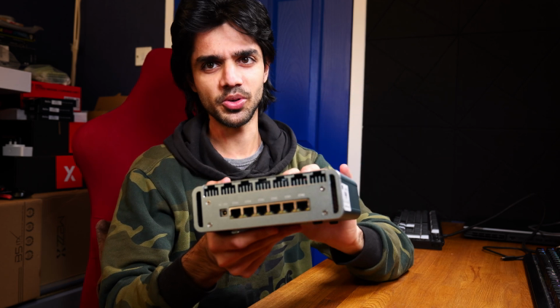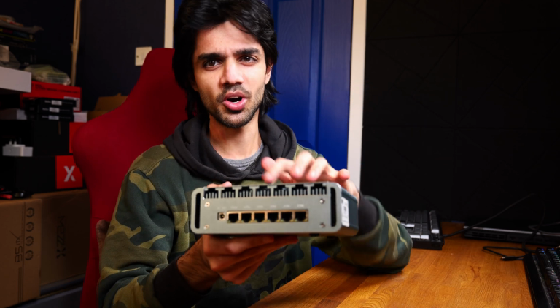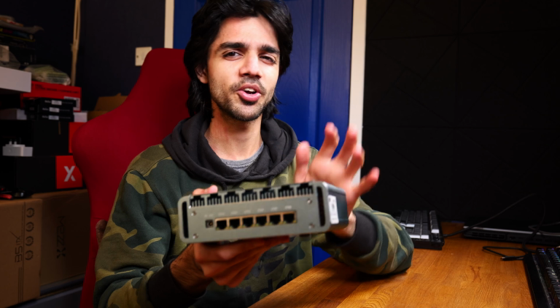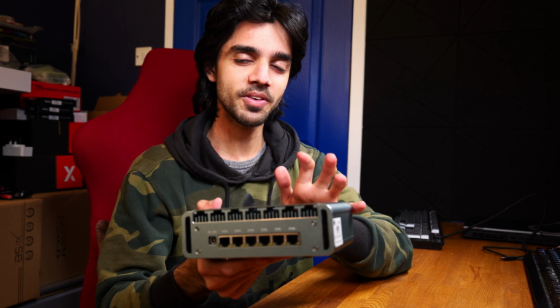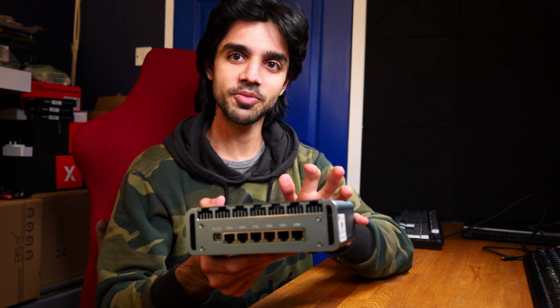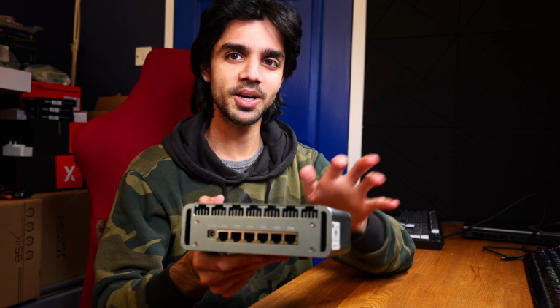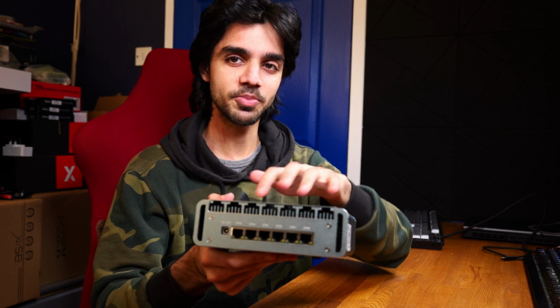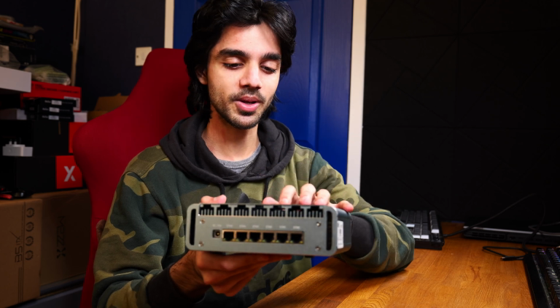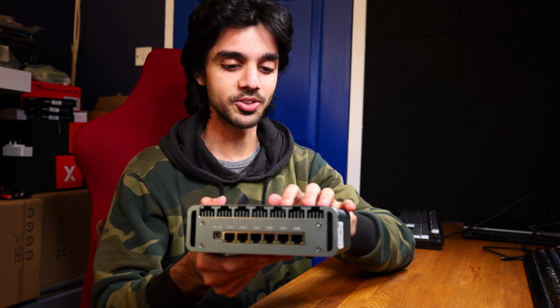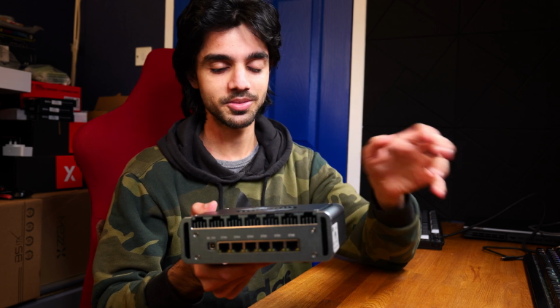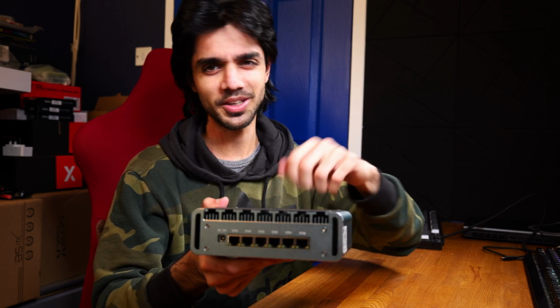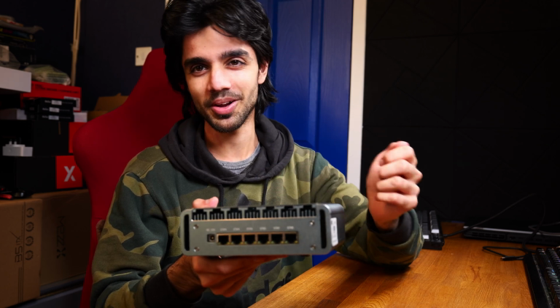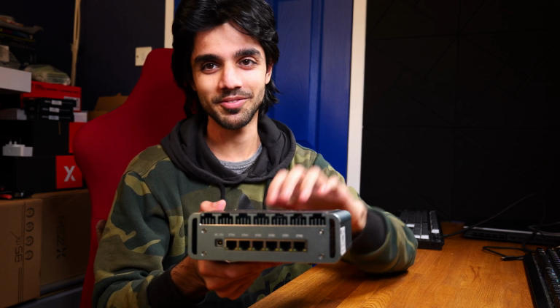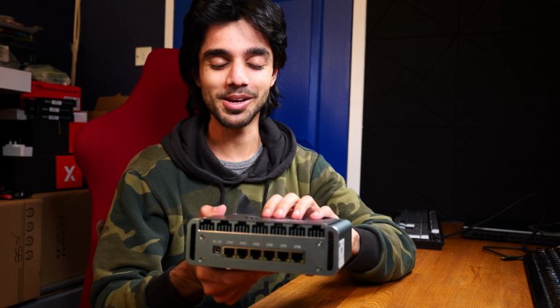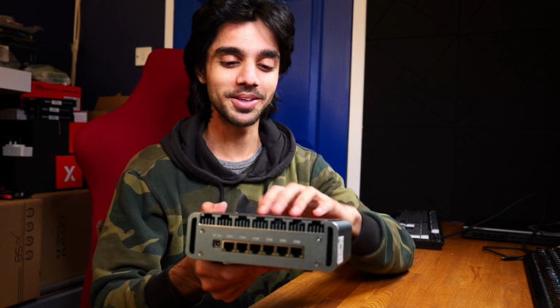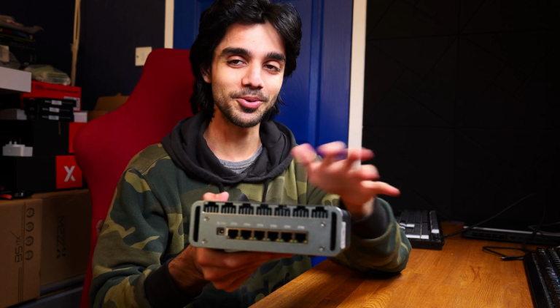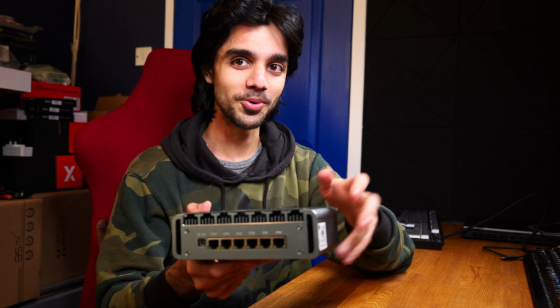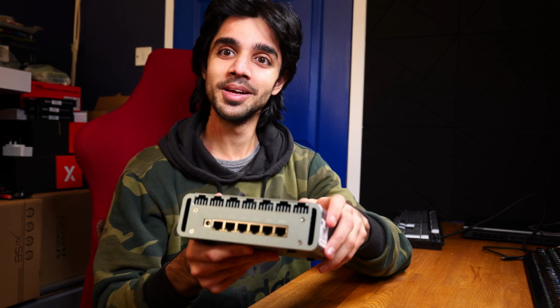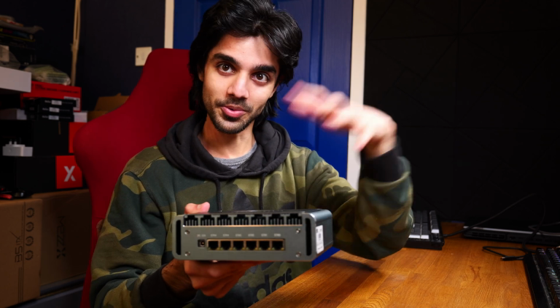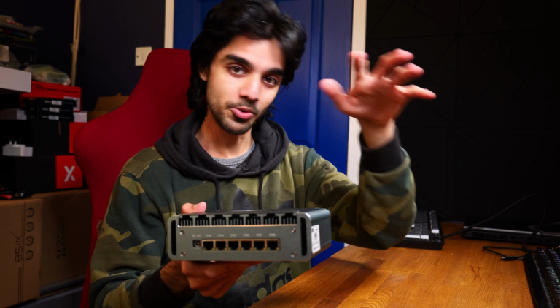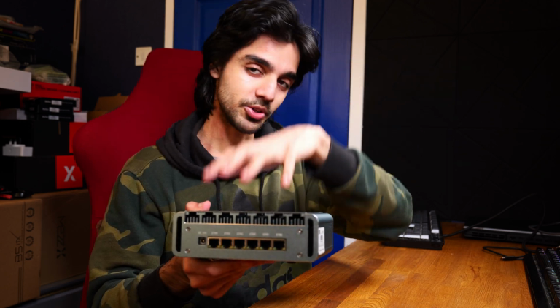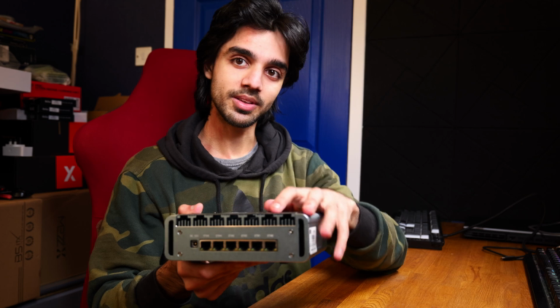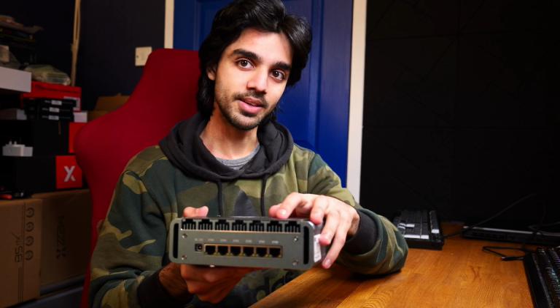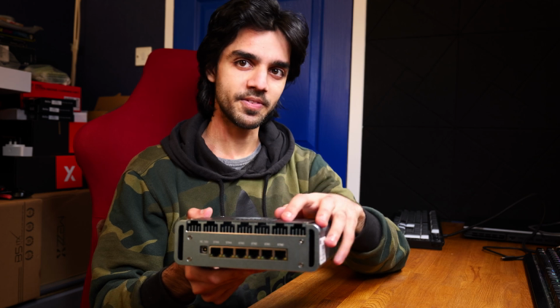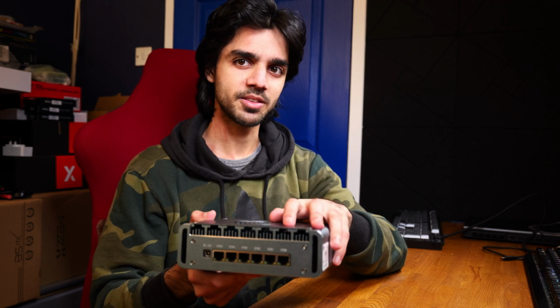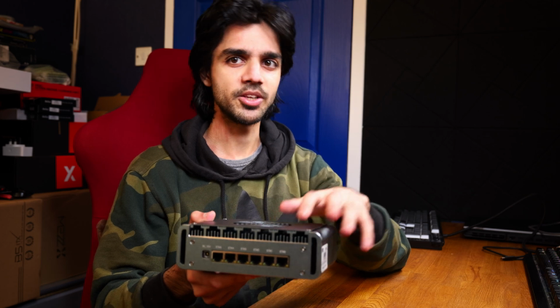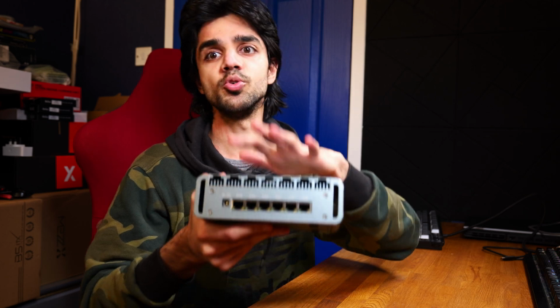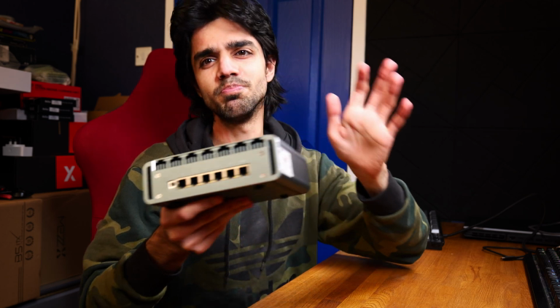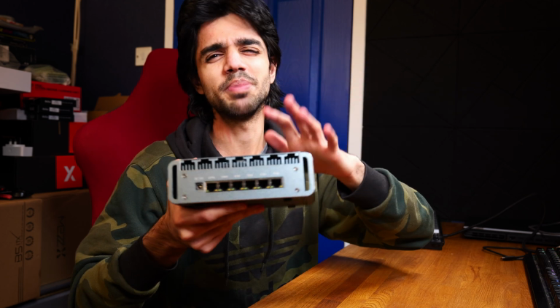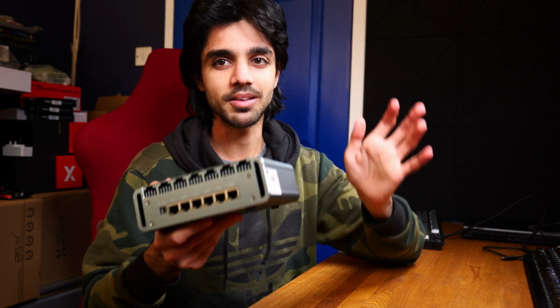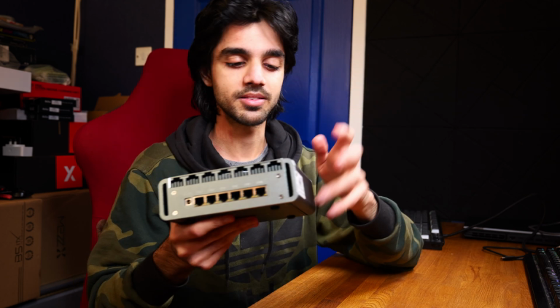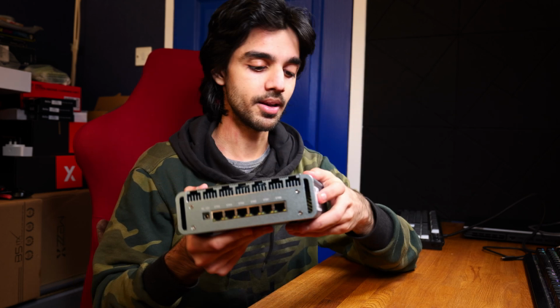You can't turn the fan off in the BIOS, but you can unplug it if you really want to, or reduce the fan speed to basically silent.